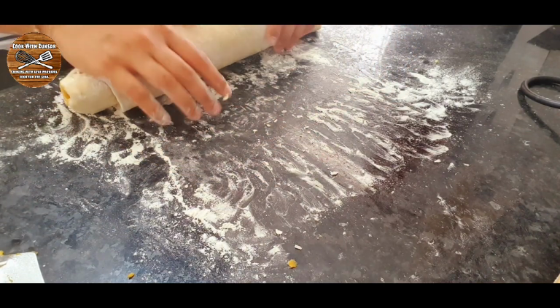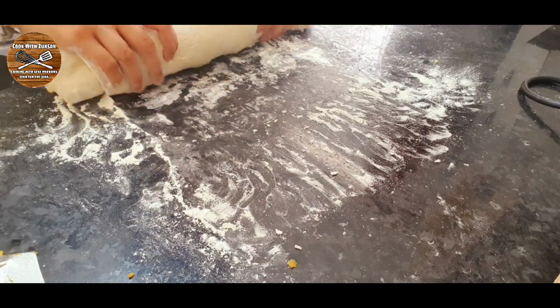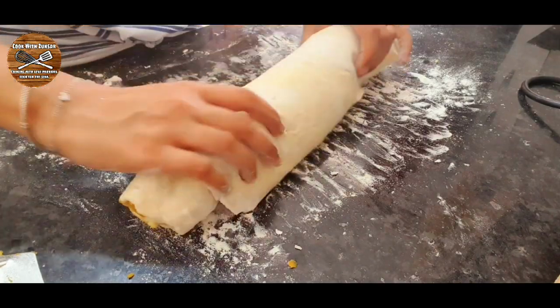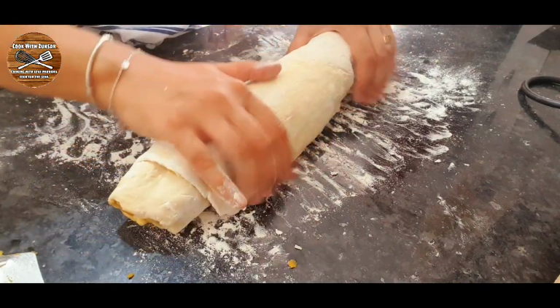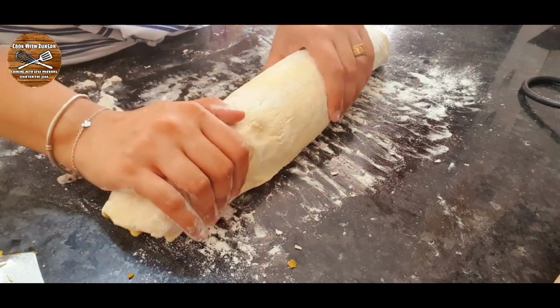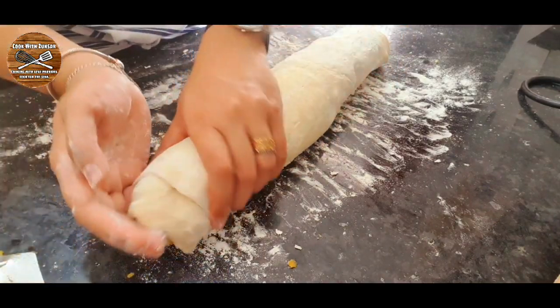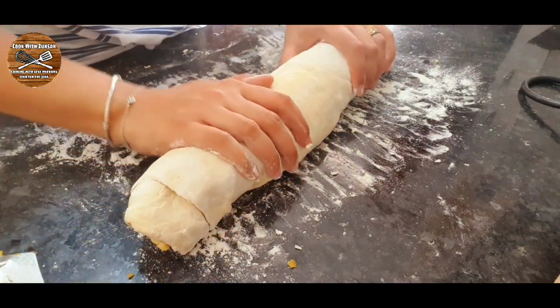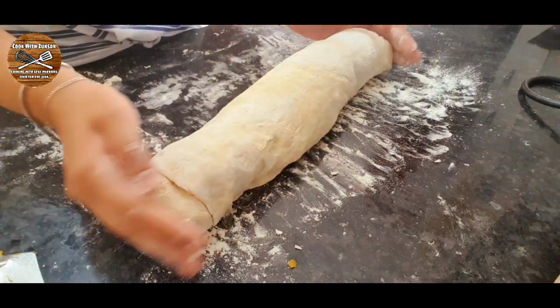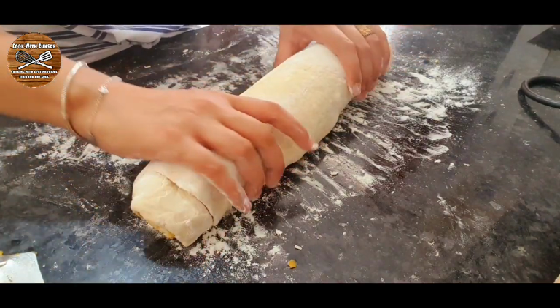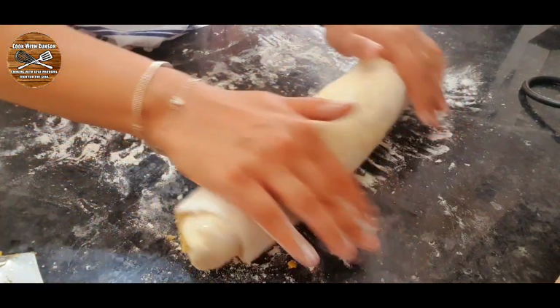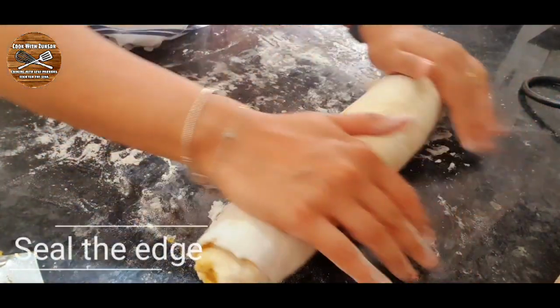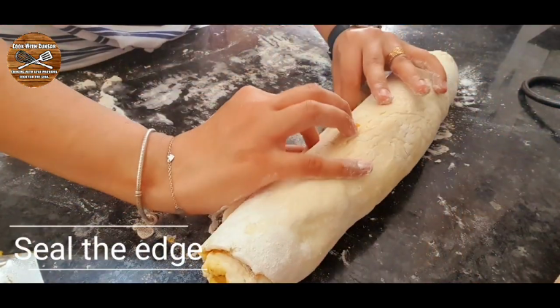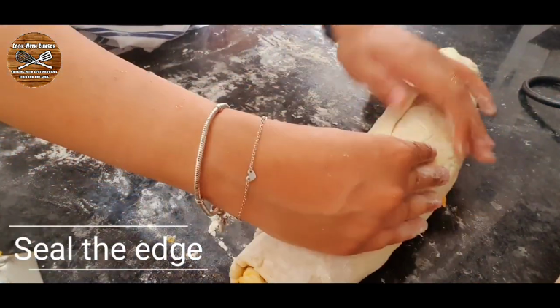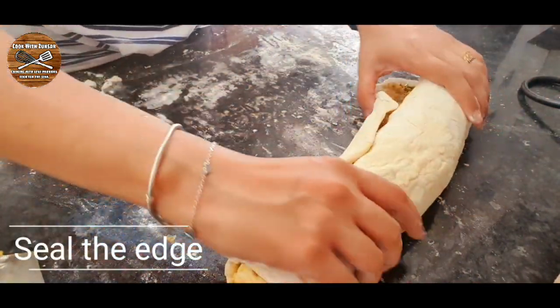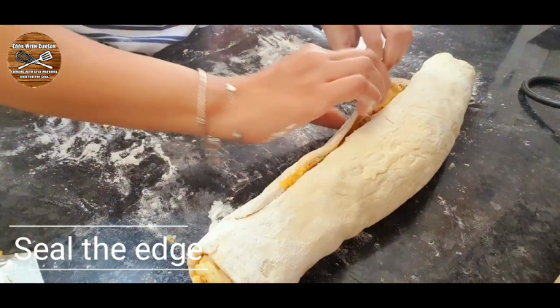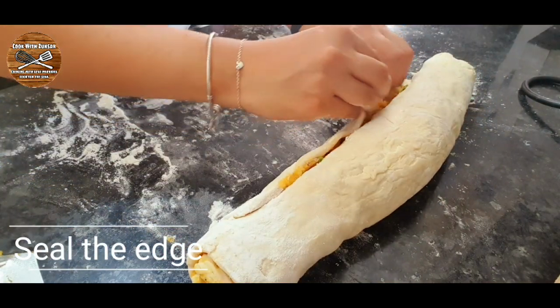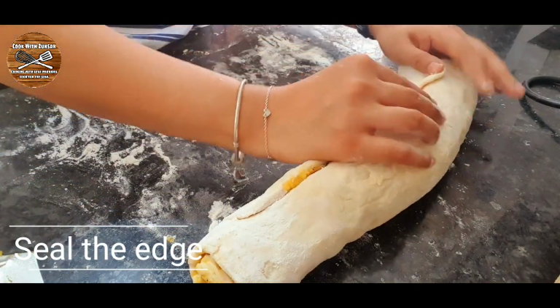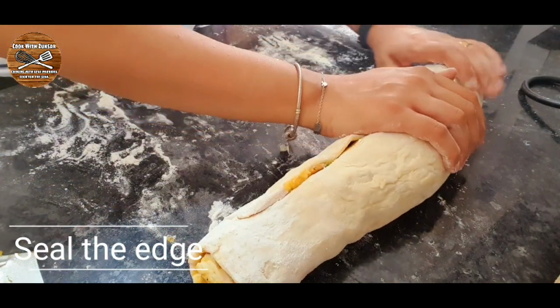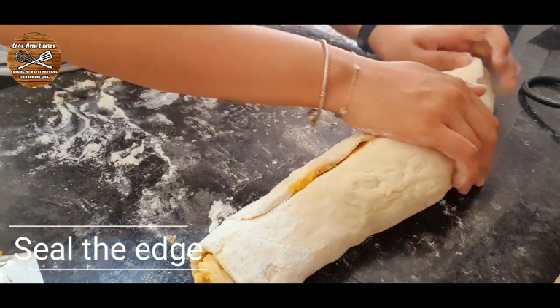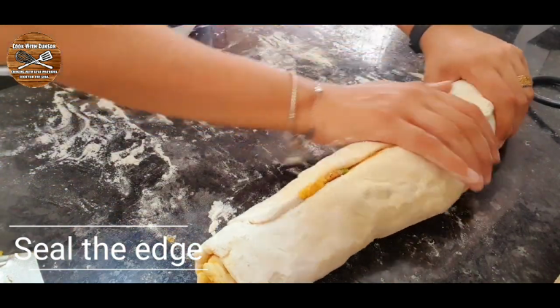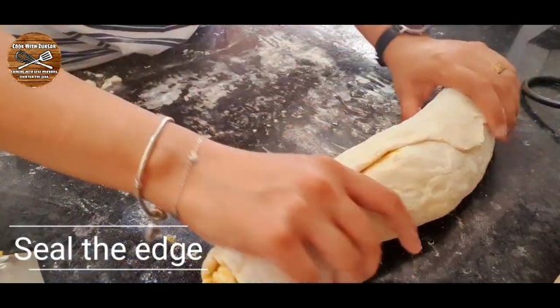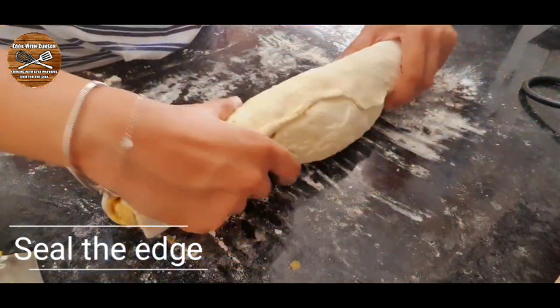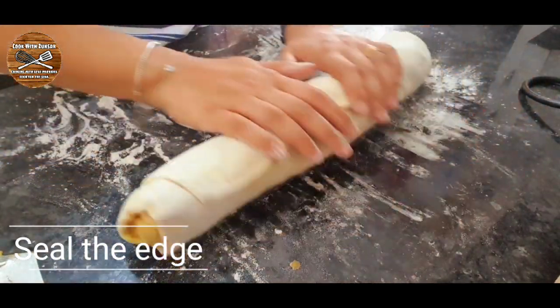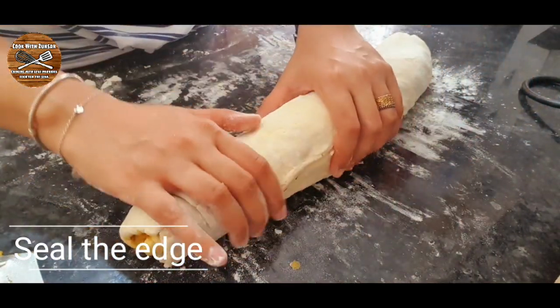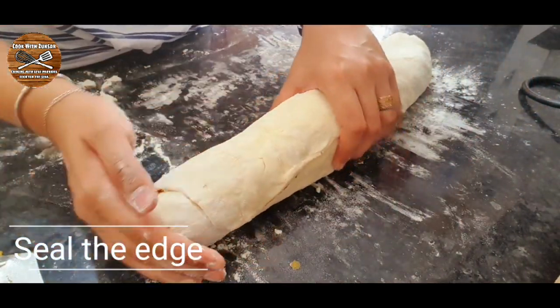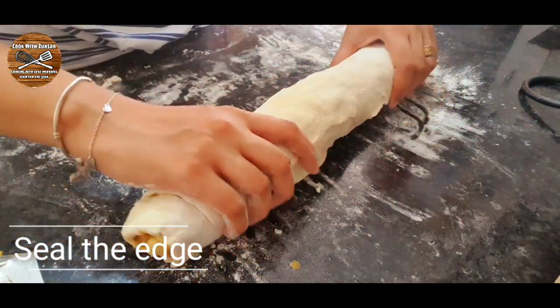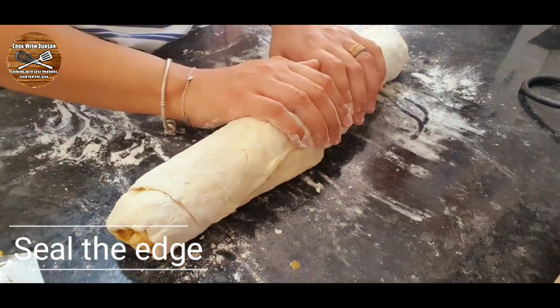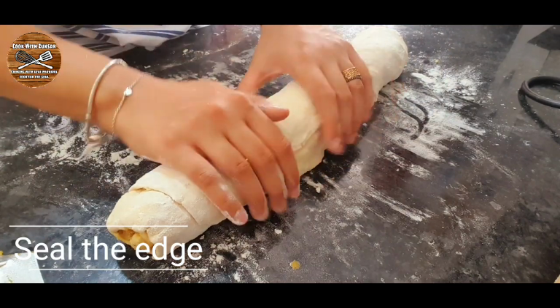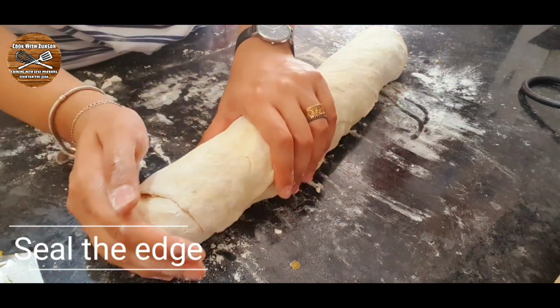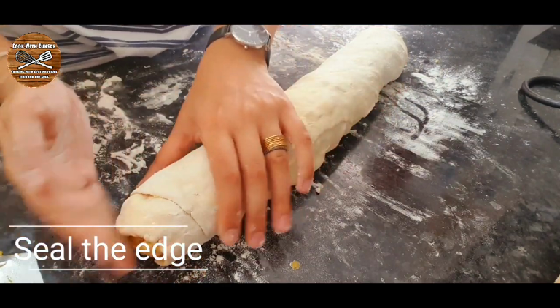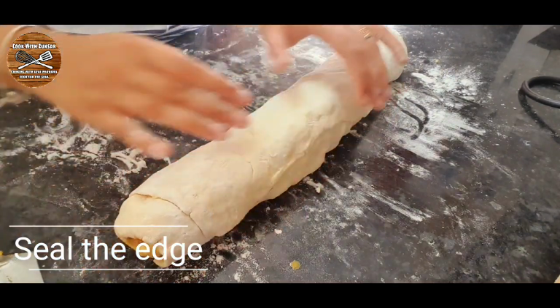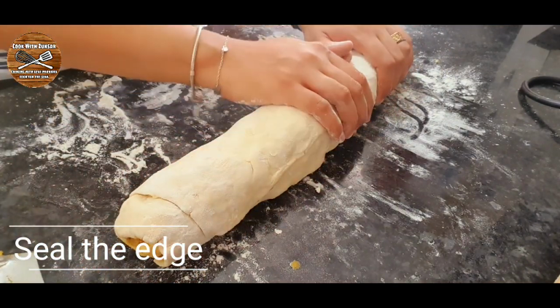Roll it very tight until our samosa pastry roll is done. Seal the edge nicely — if needed, add a little bit of water on the edge to seal it well.